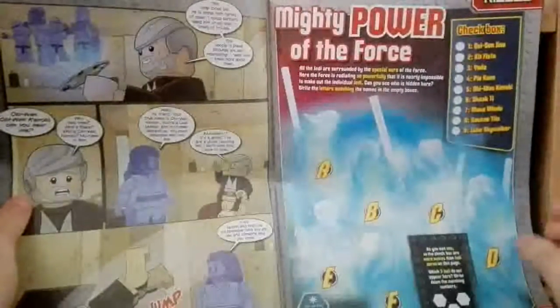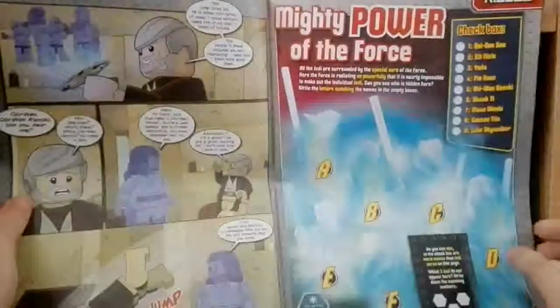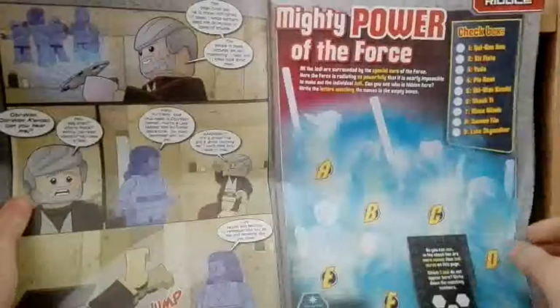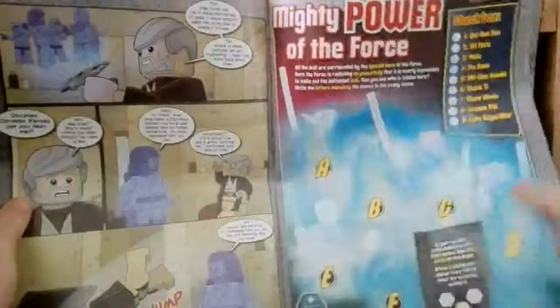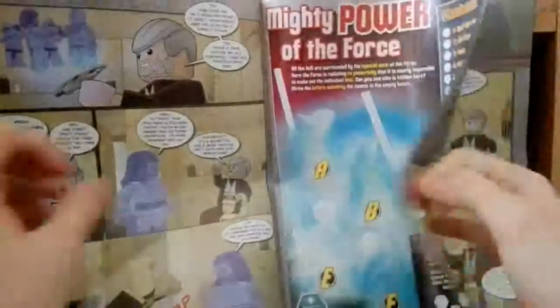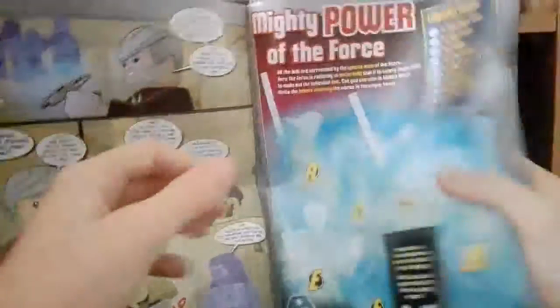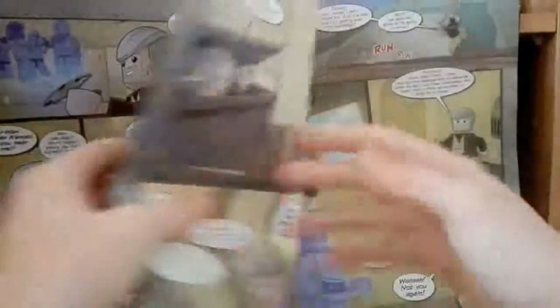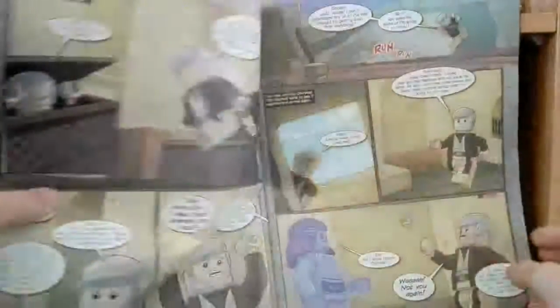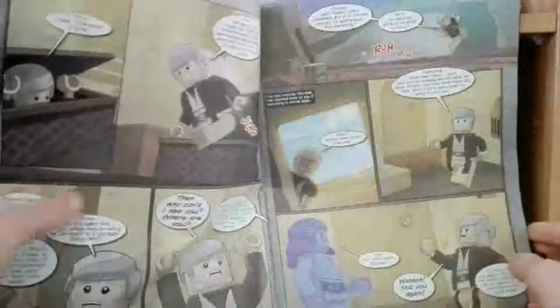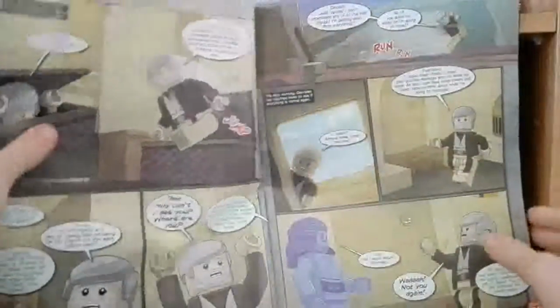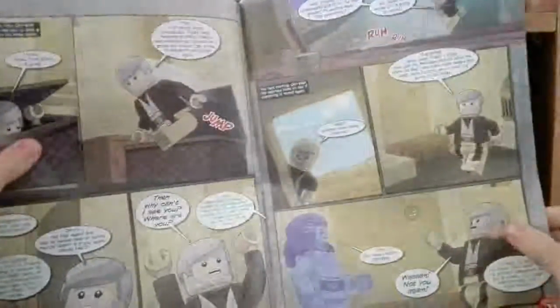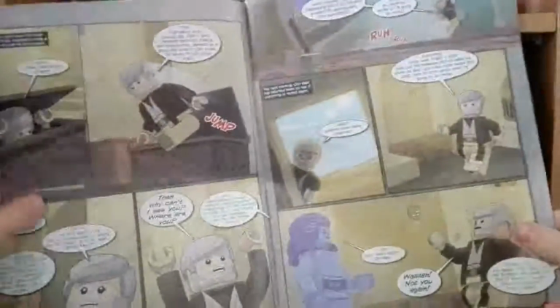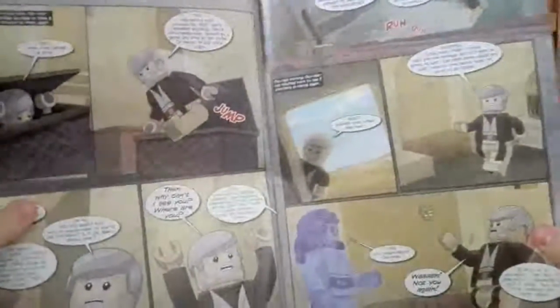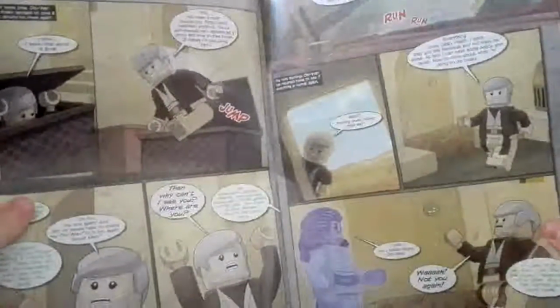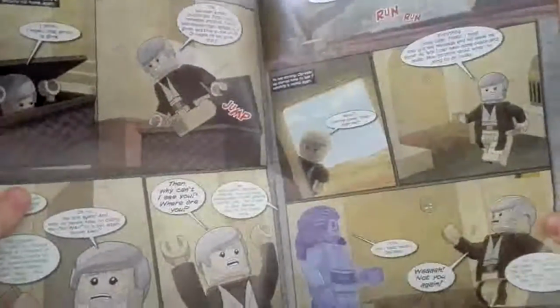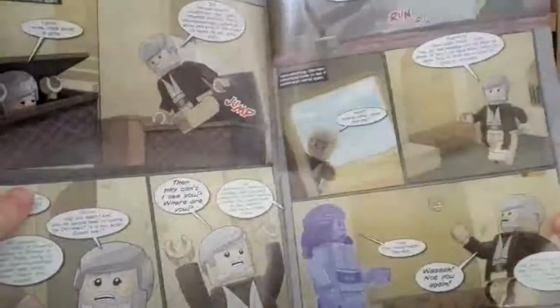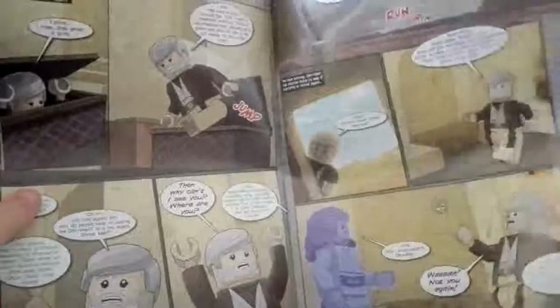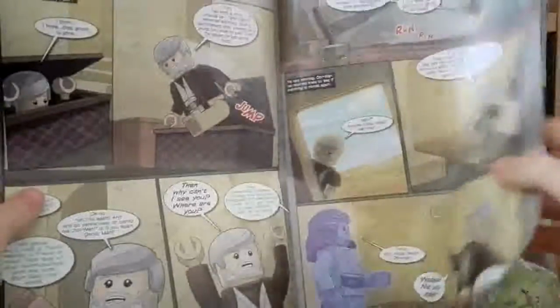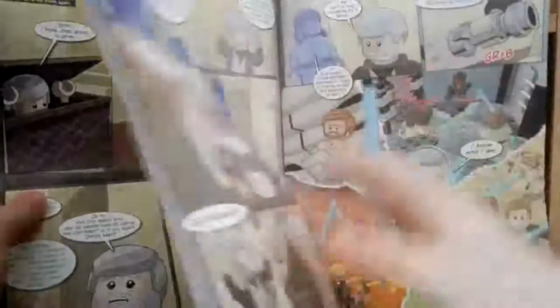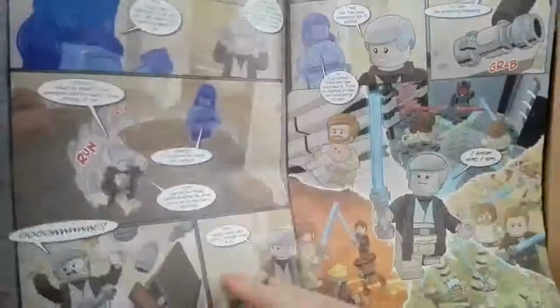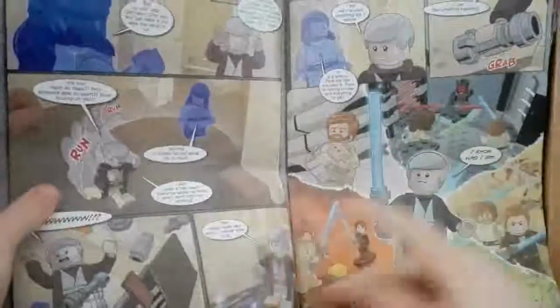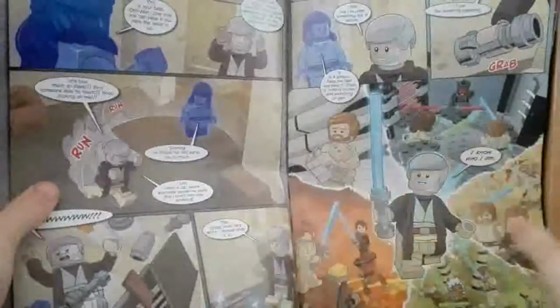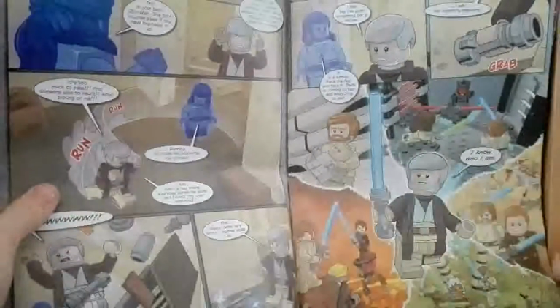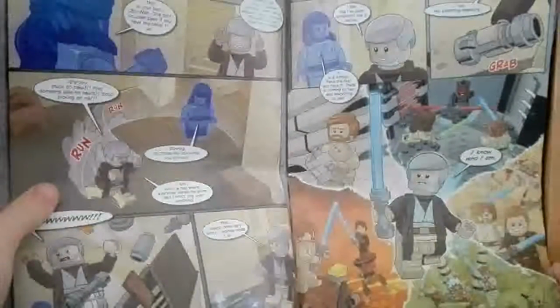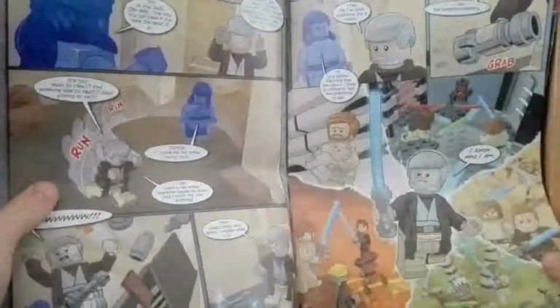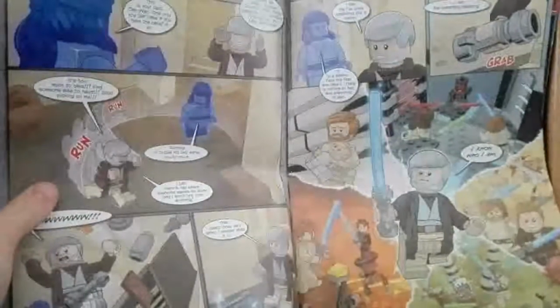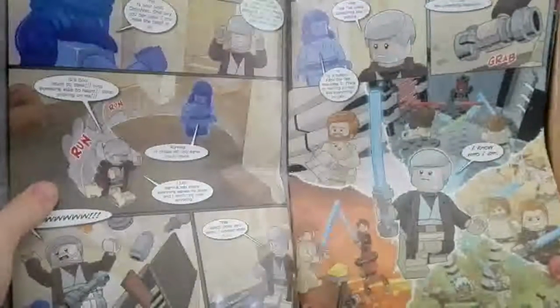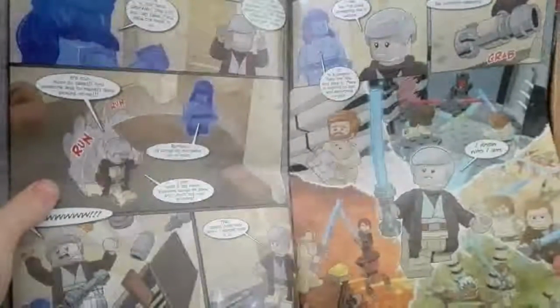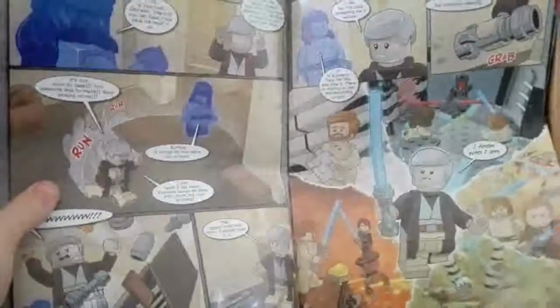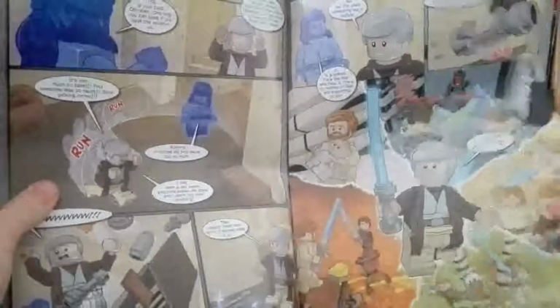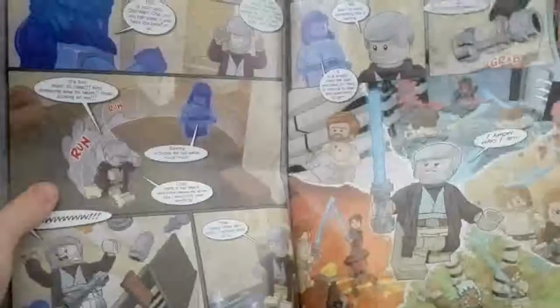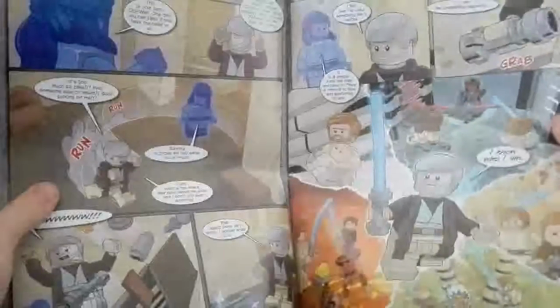You've got some quizzes, then back to the comic with Obi-Wan — all in Lego. That's quite cool.